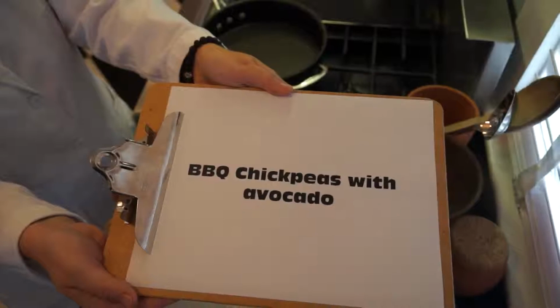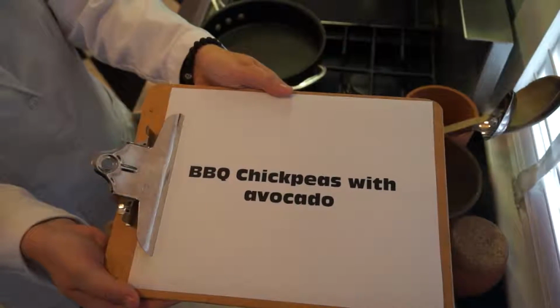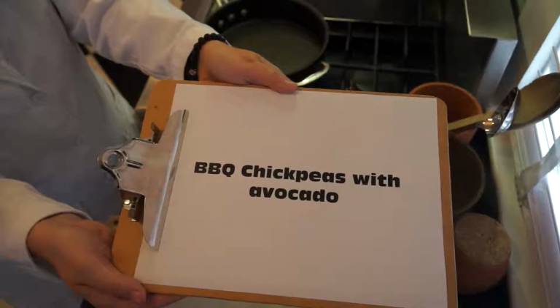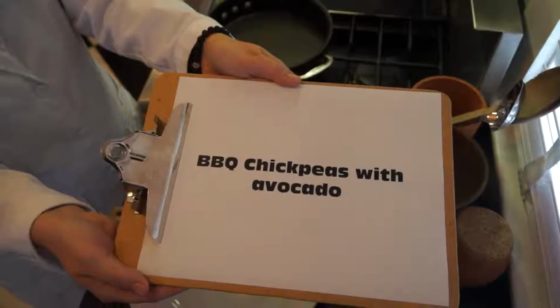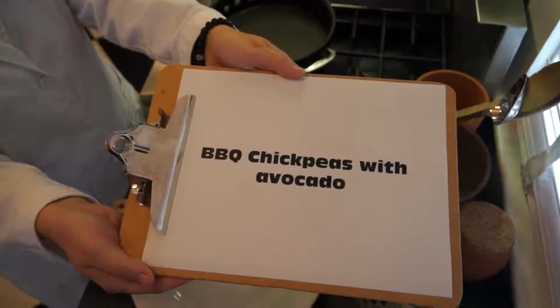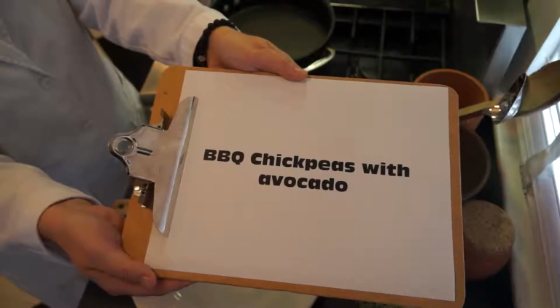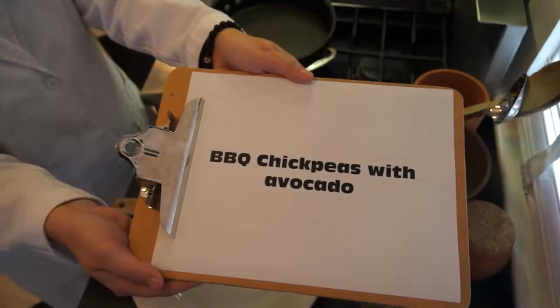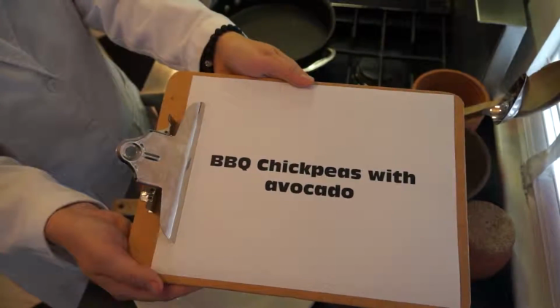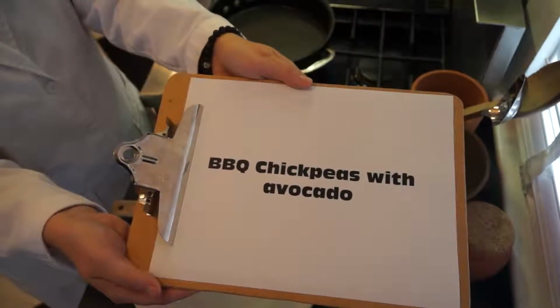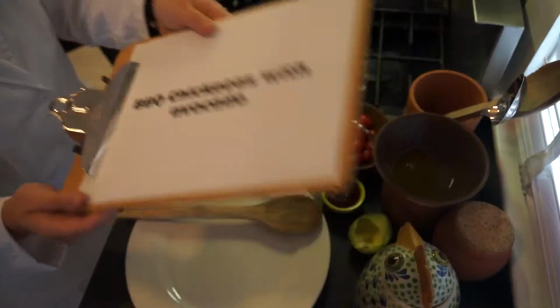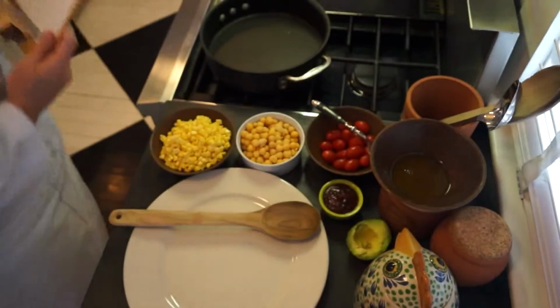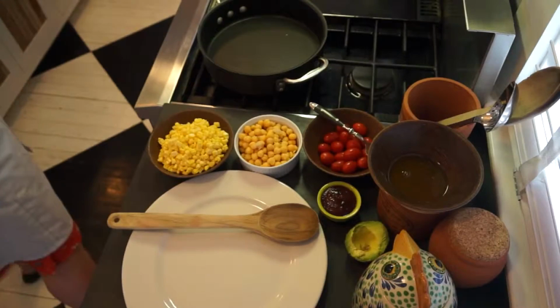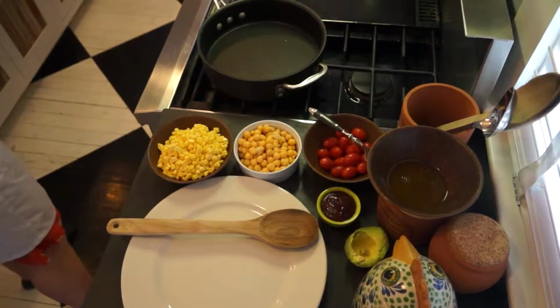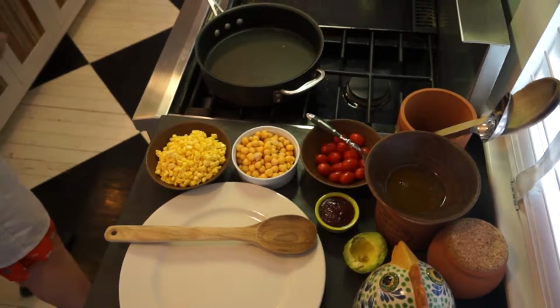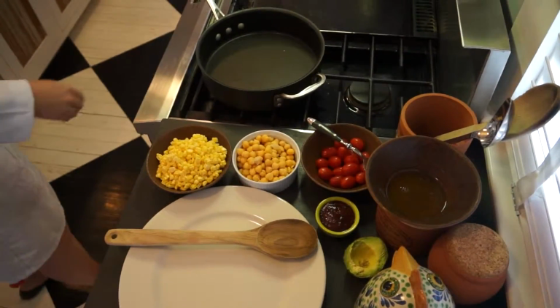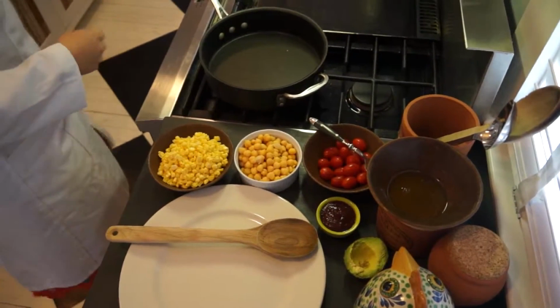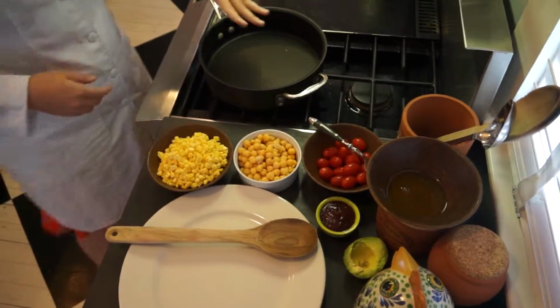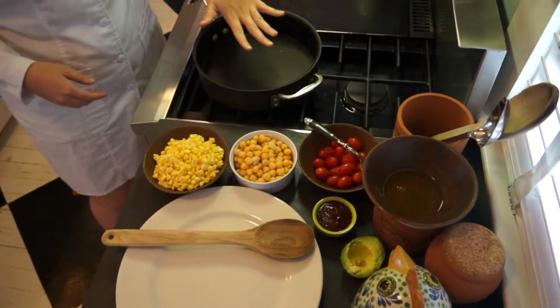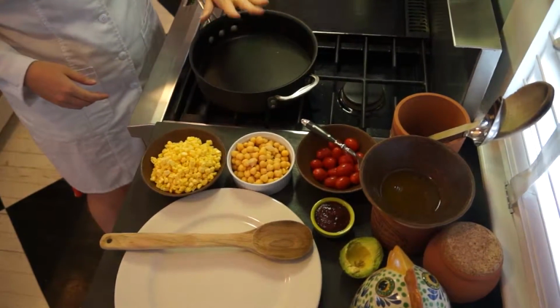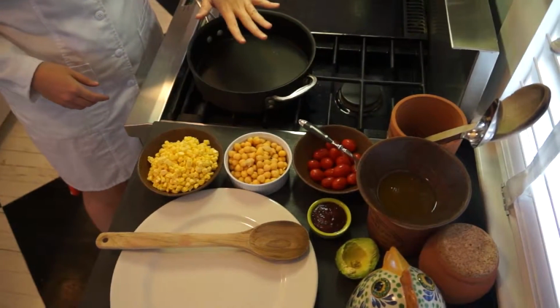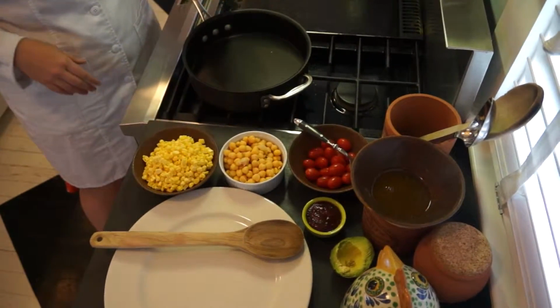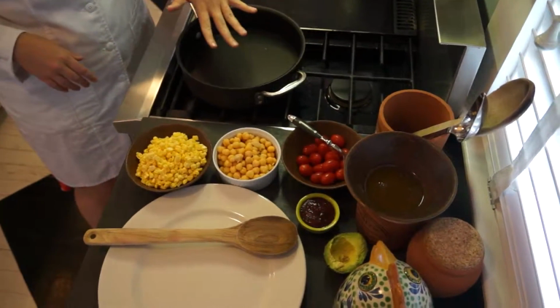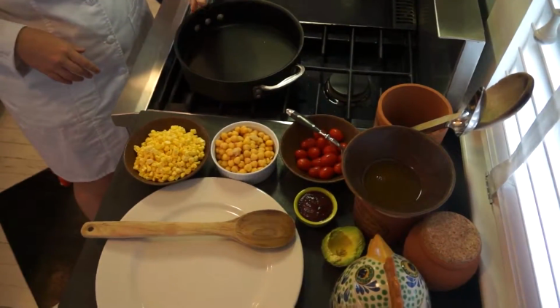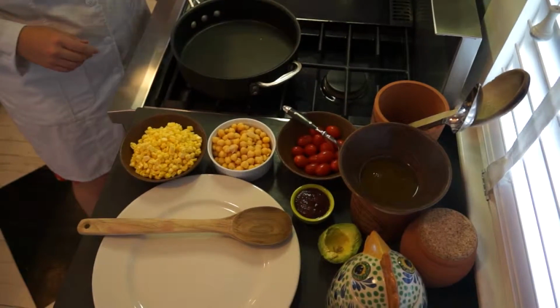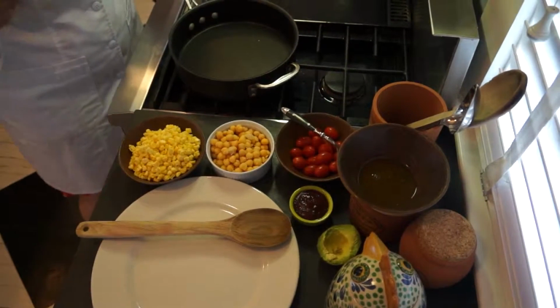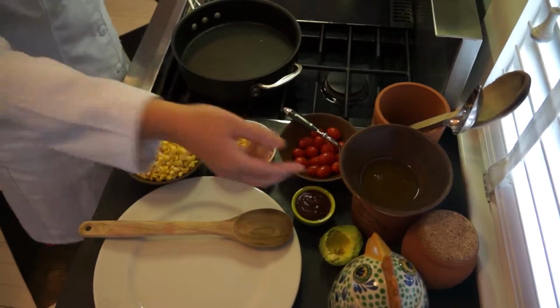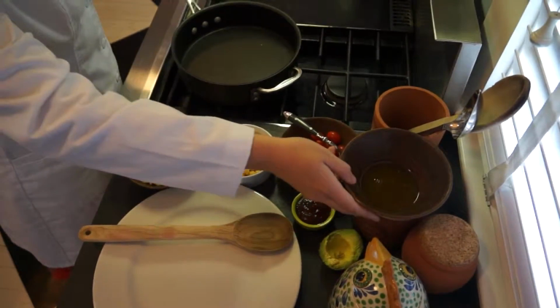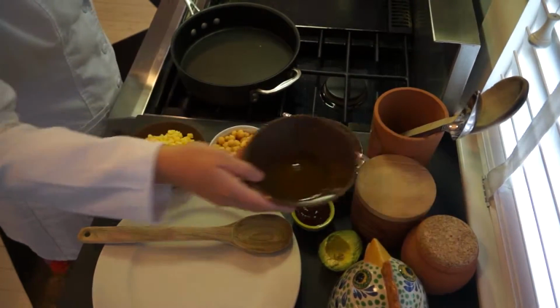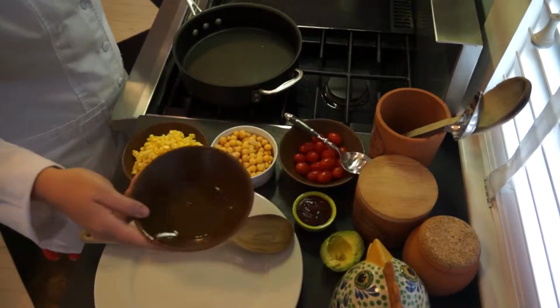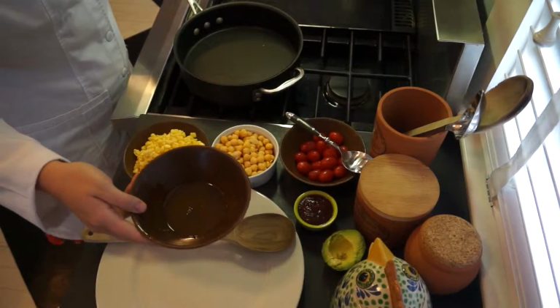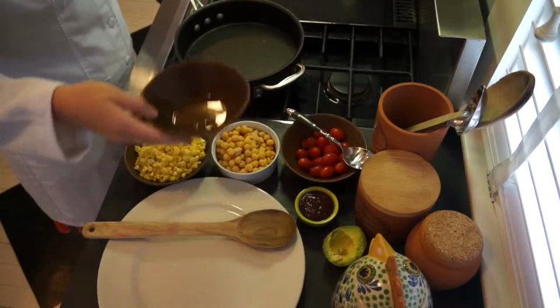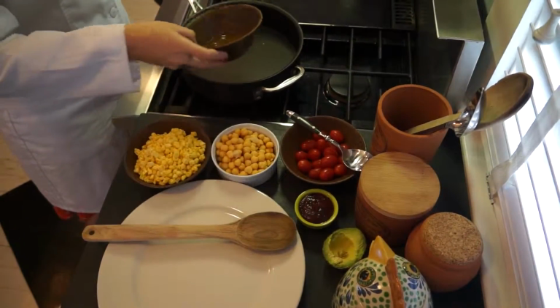We're going to show you how to make barbecue chickpeas with avocado. I have a burner over about medium heat and I've been heating my pan, and I'm just going to add about a teaspoon of olive oil.